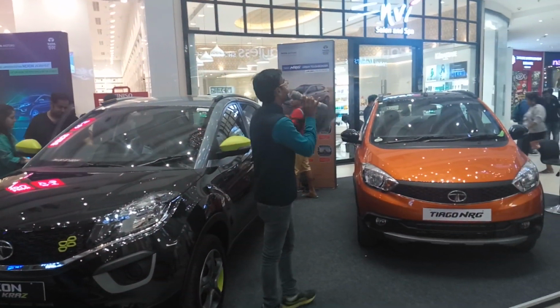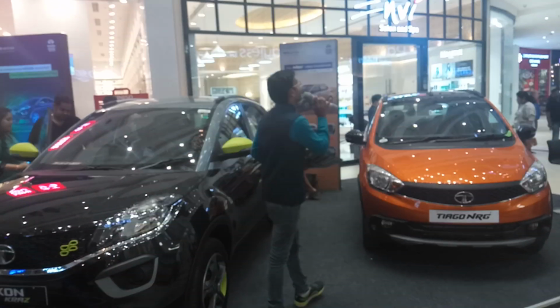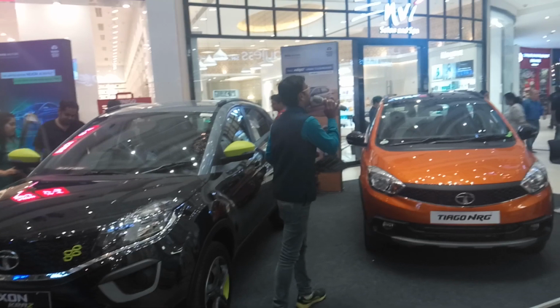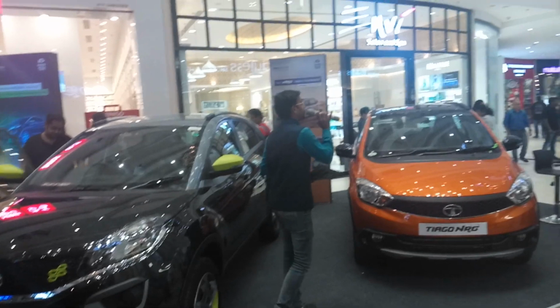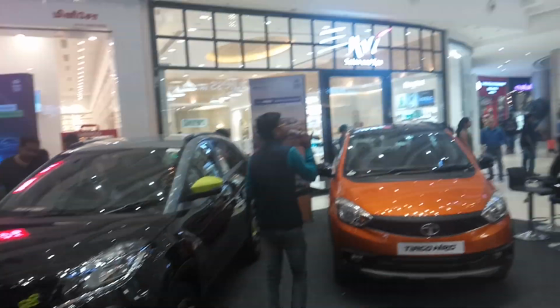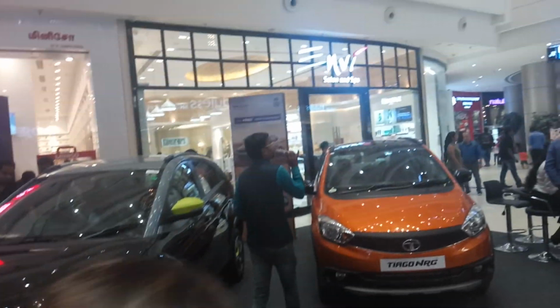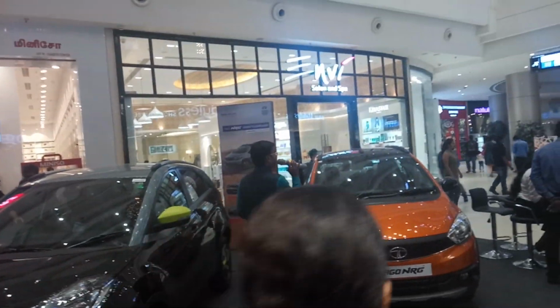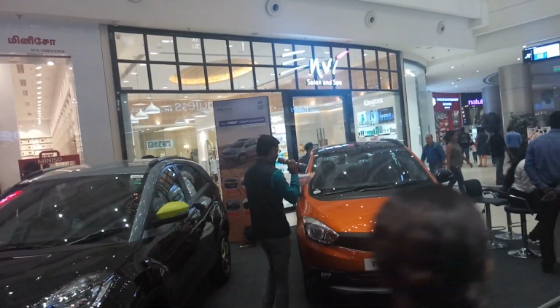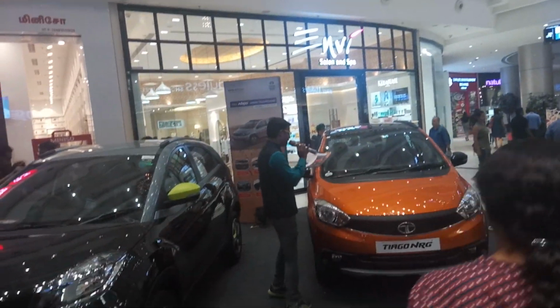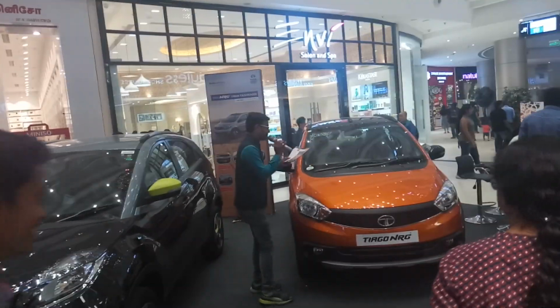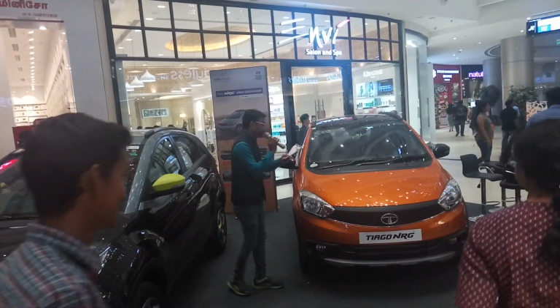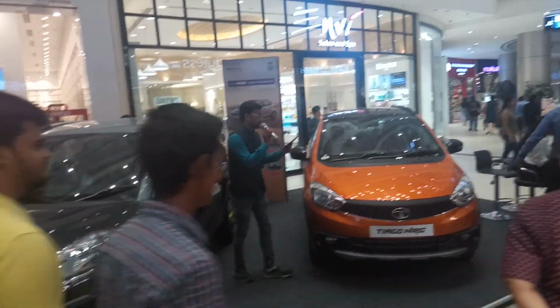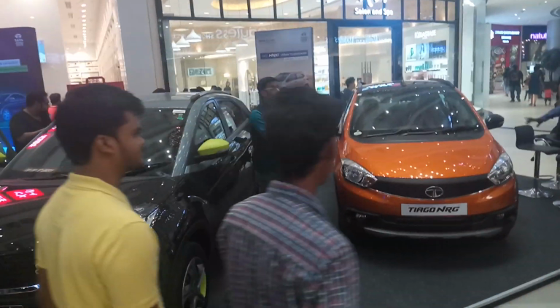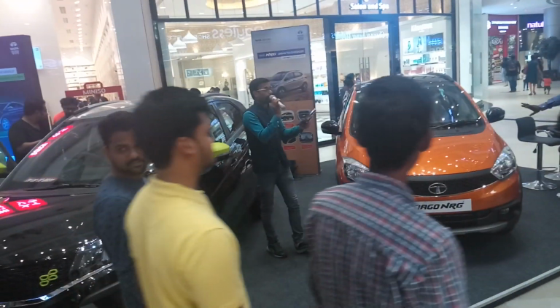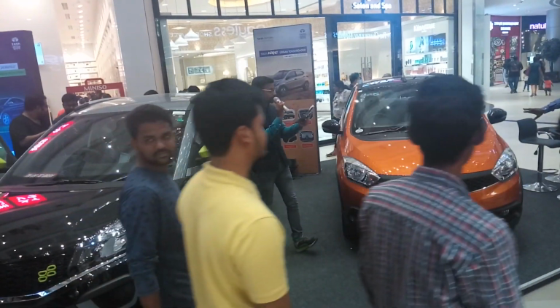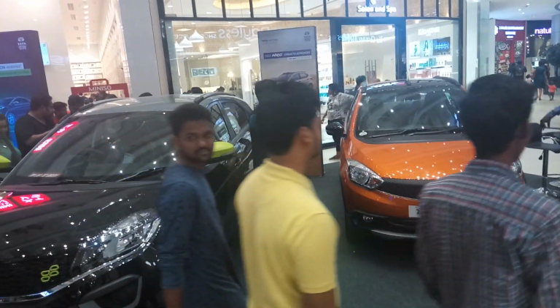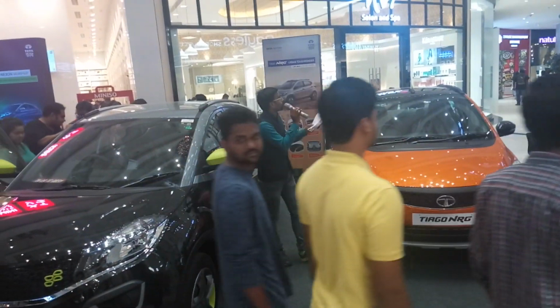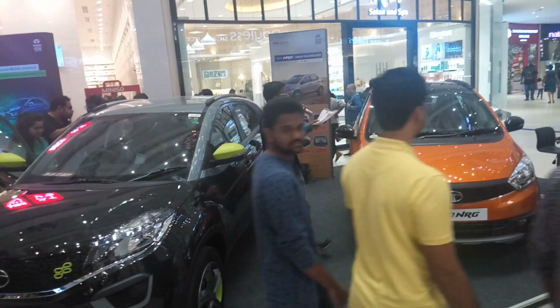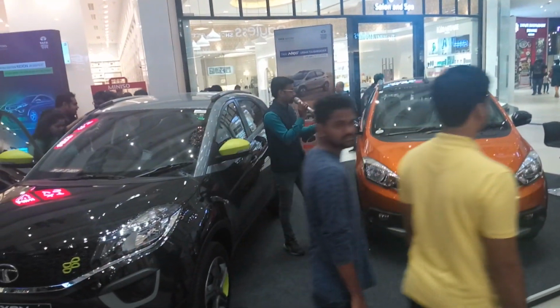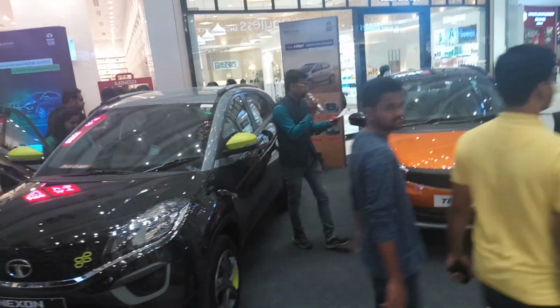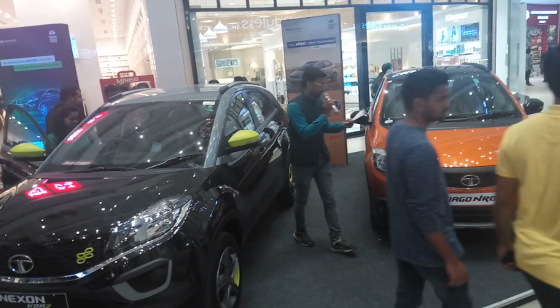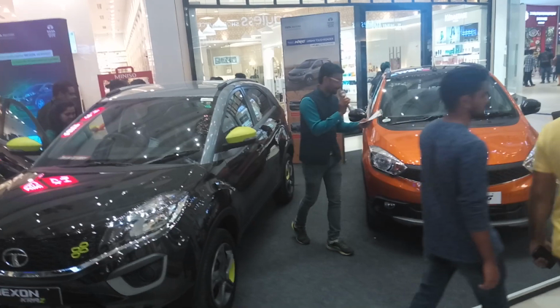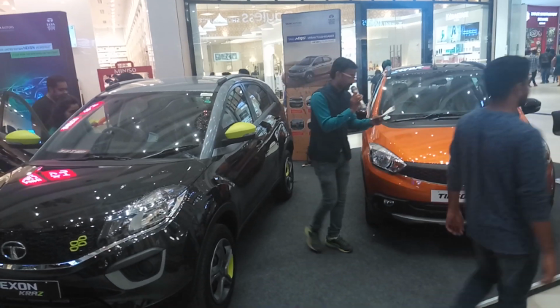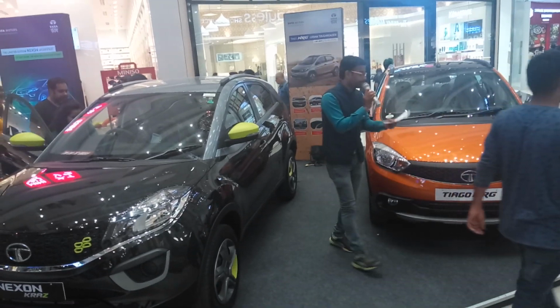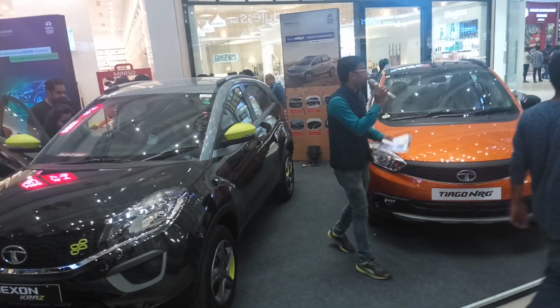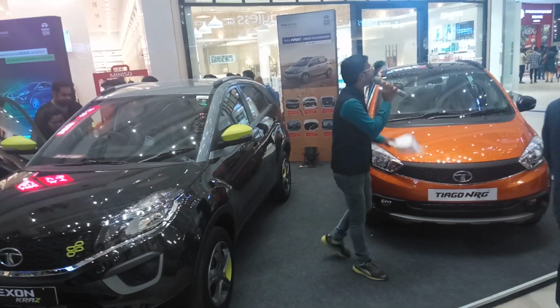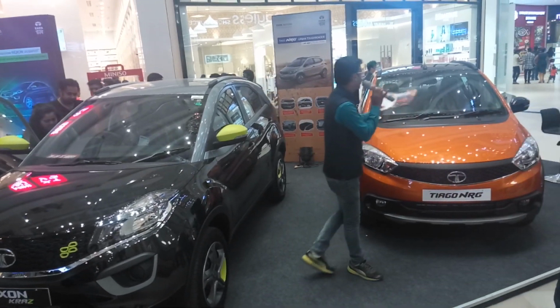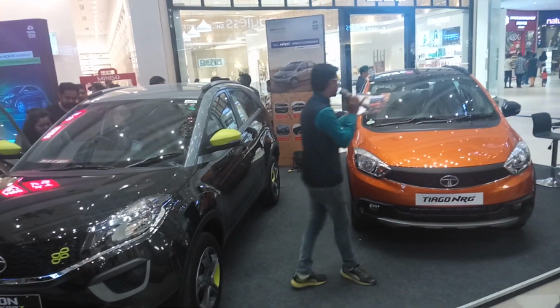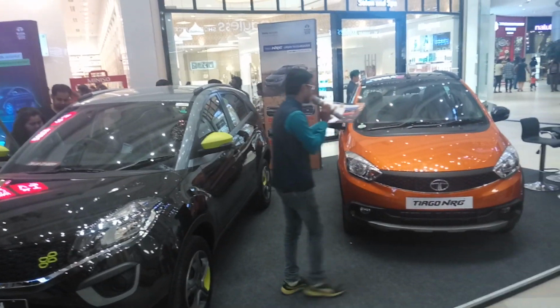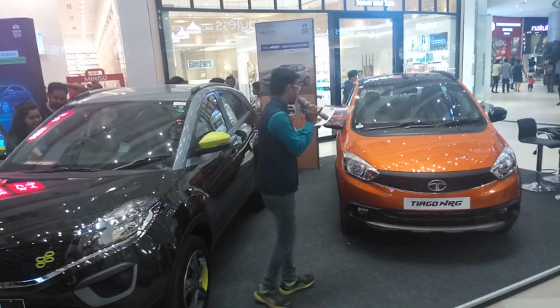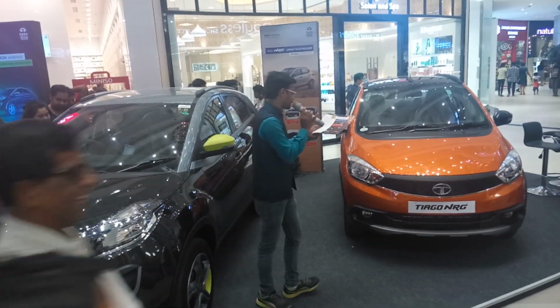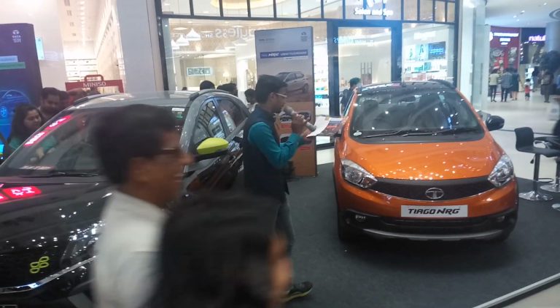You will definitely be curious to know about the price. The petrol version on-road price will be 6.69 lakhs and the diesel version on-road price will be 7.66 lakhs.